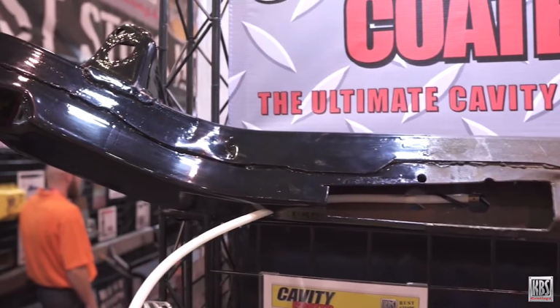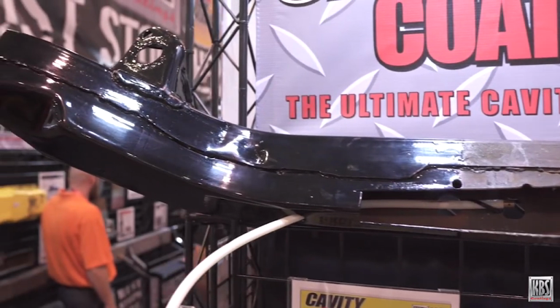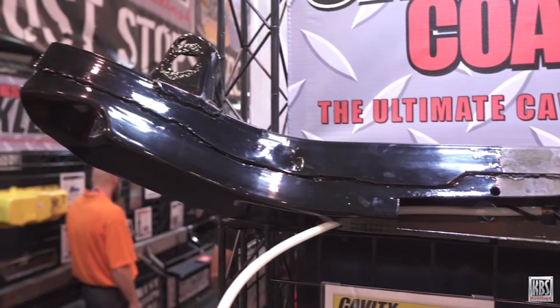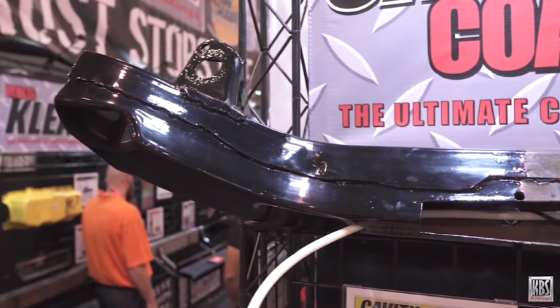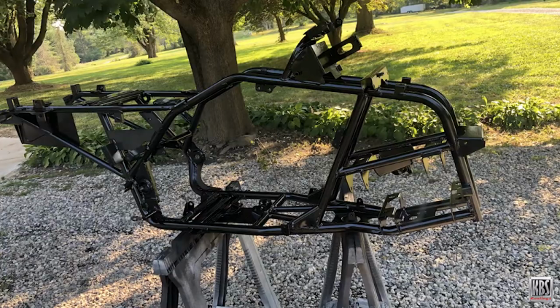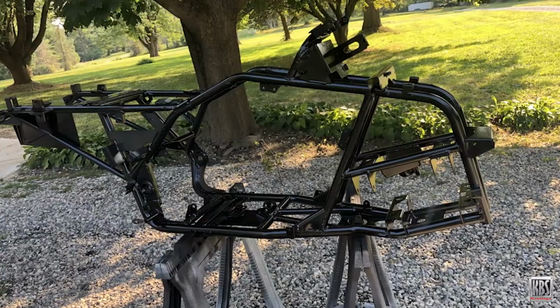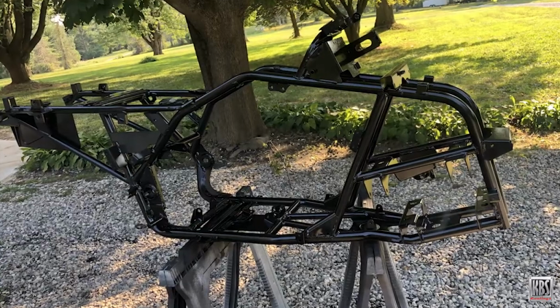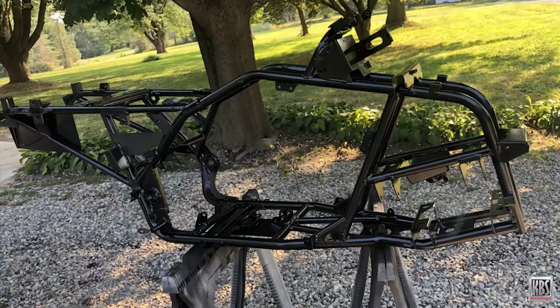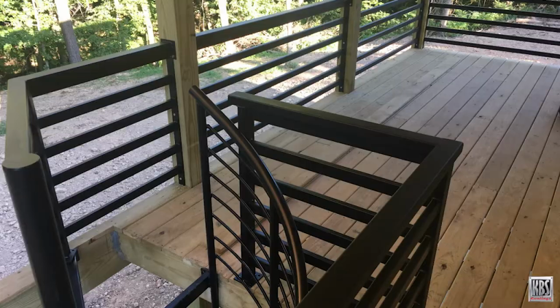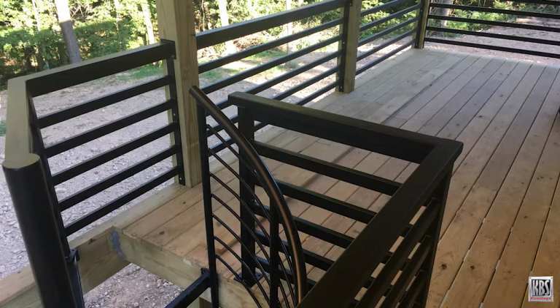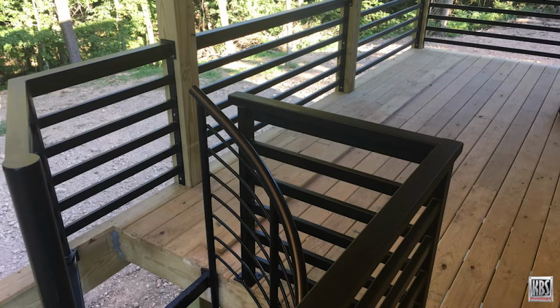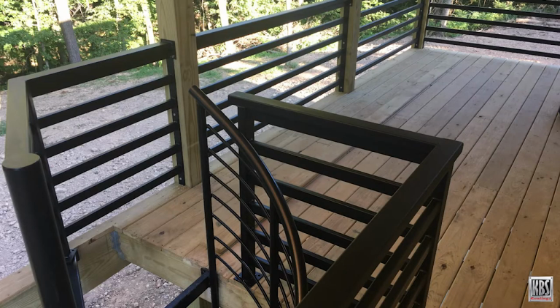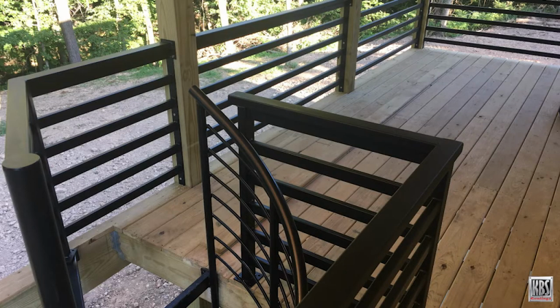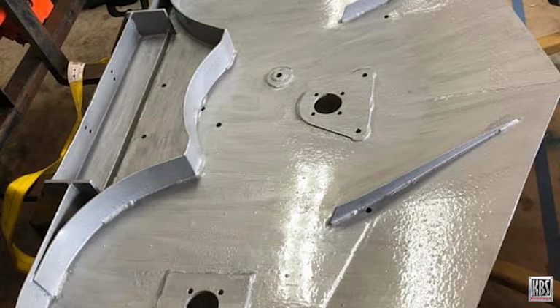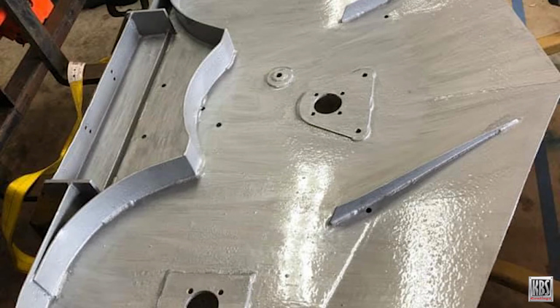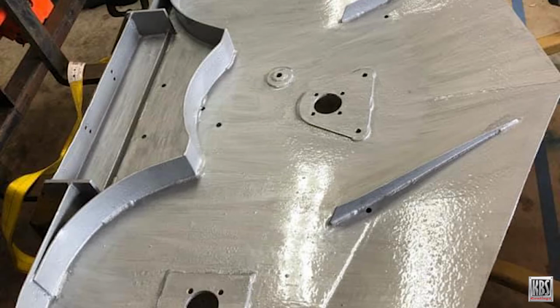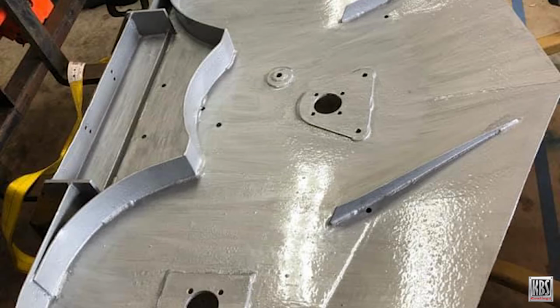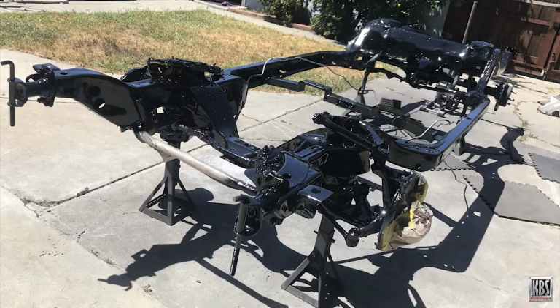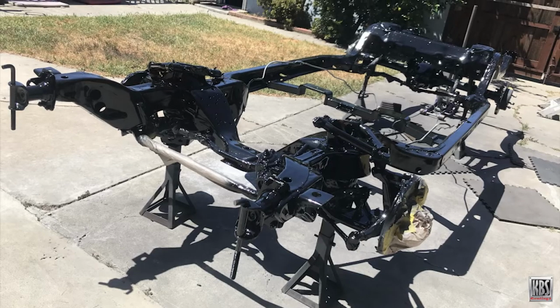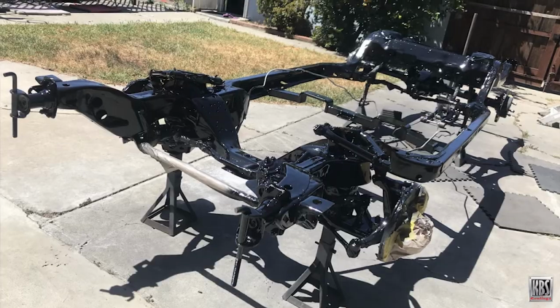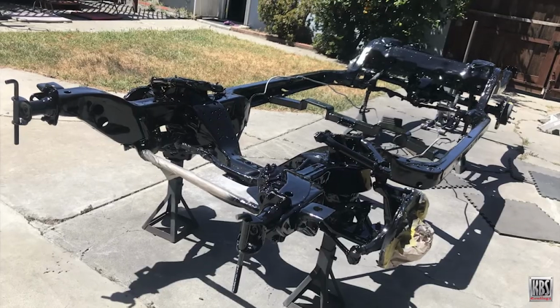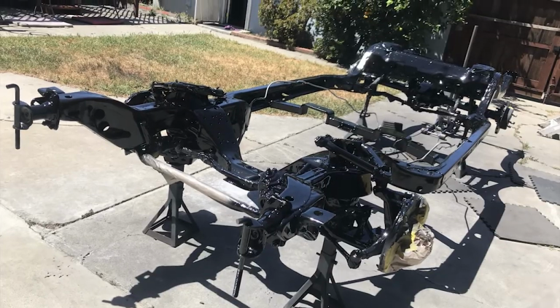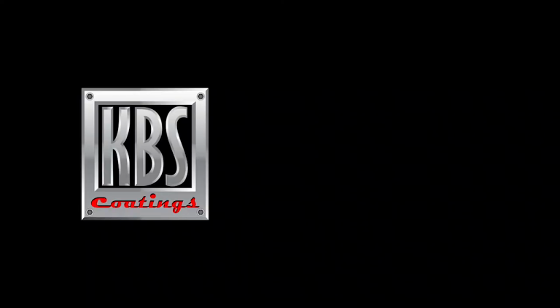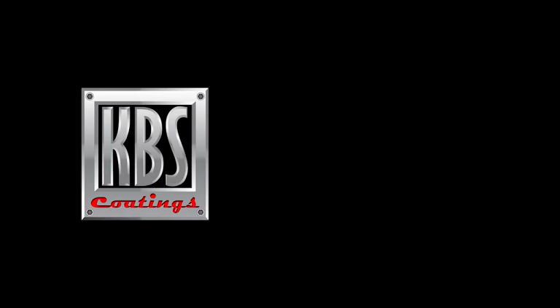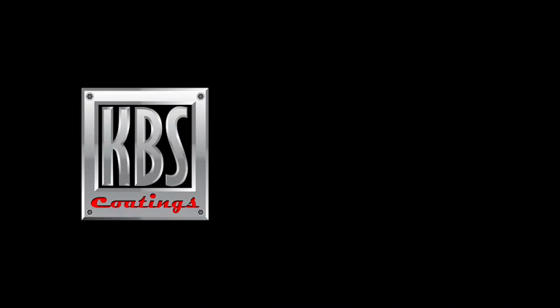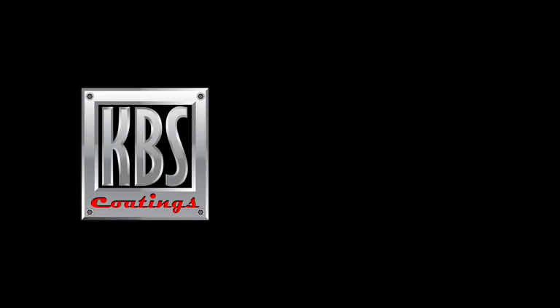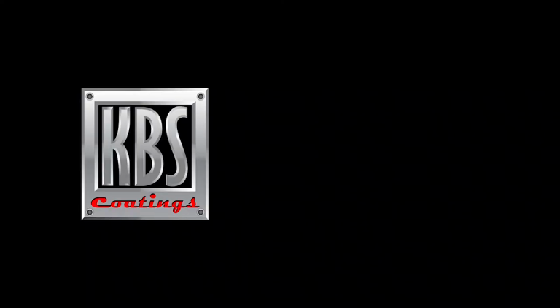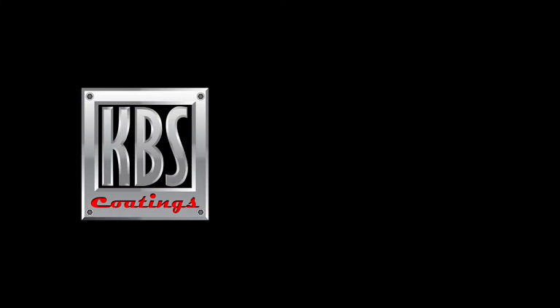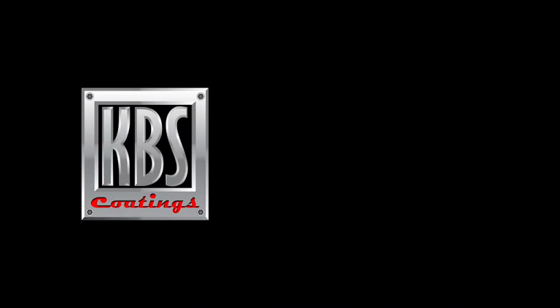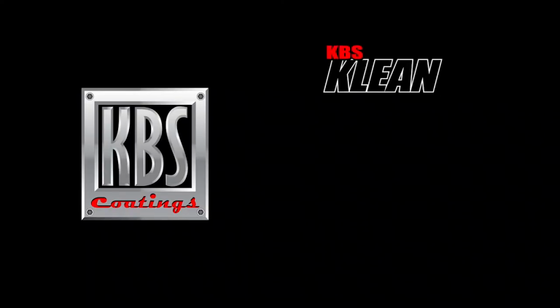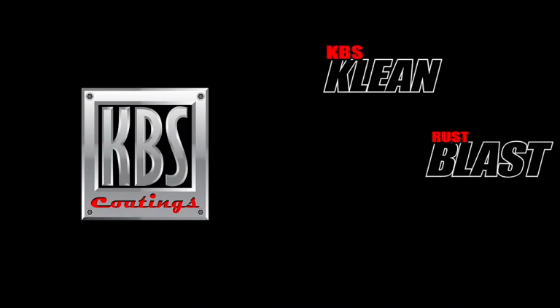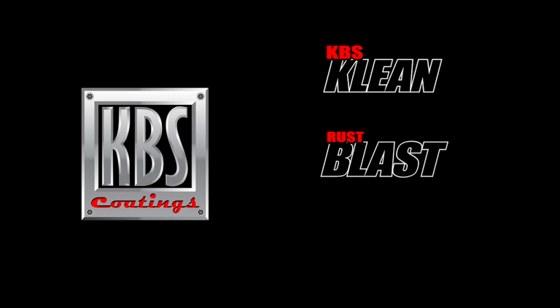This easy-to-use 3-step system contains everything needed to stop and remove rust and permanently seal the metal with a beautiful and durable rust-proof coating. KBS Coating stands for Clean, Blast, and Seal.